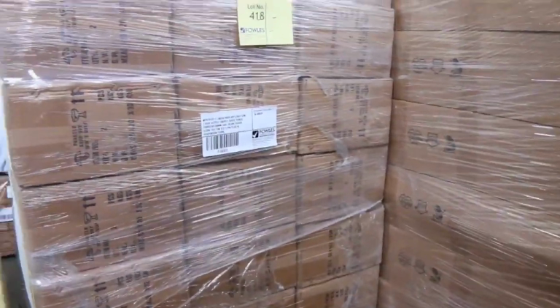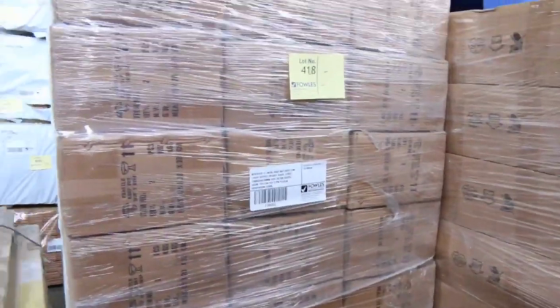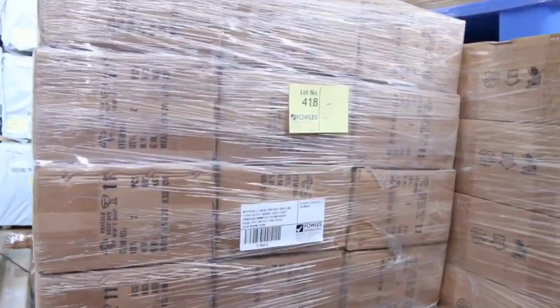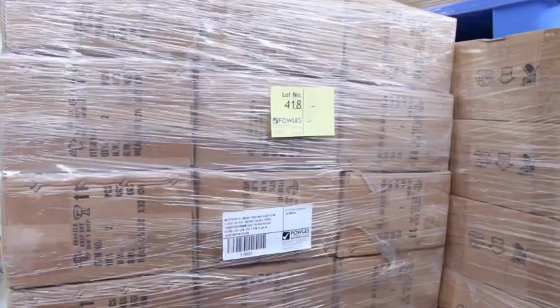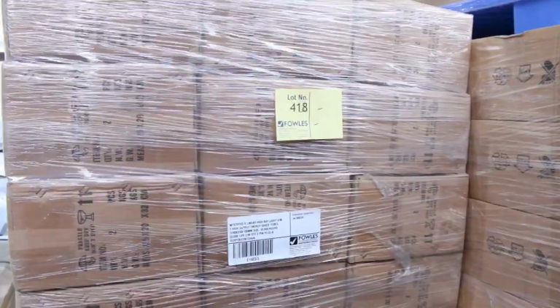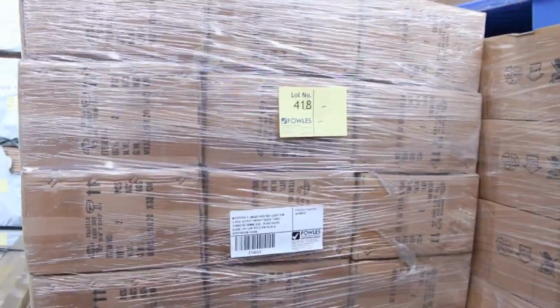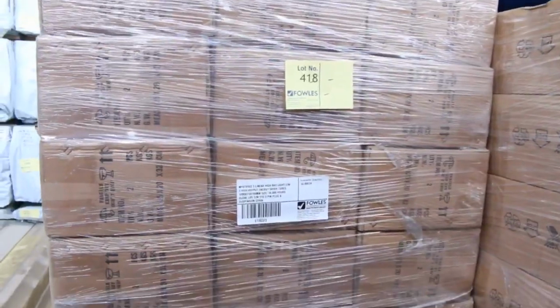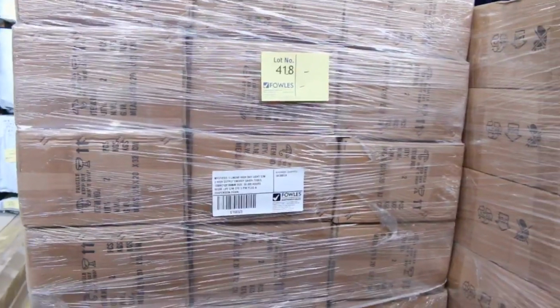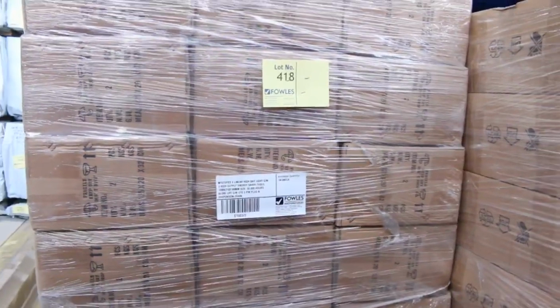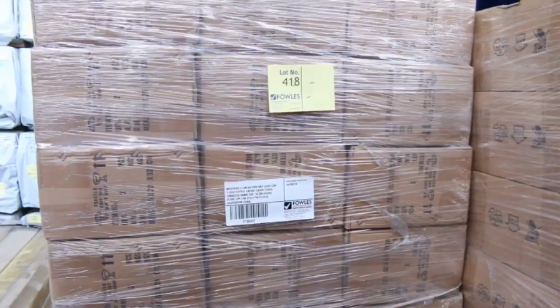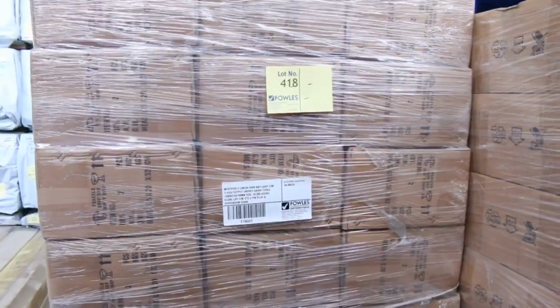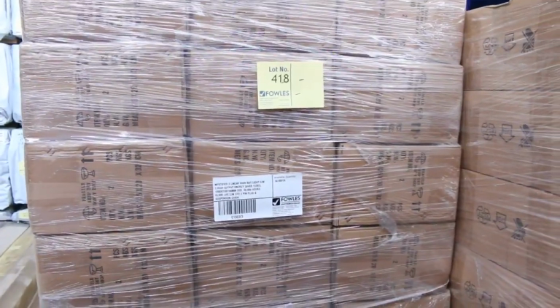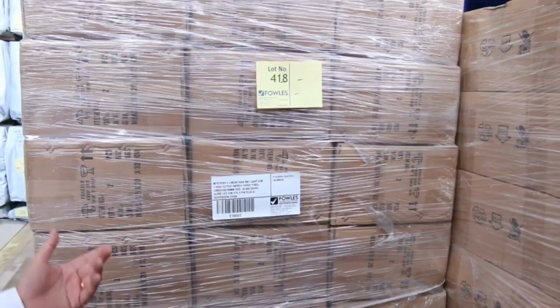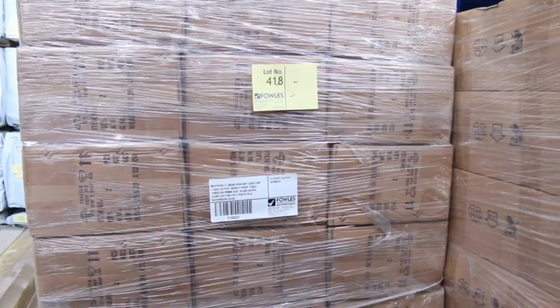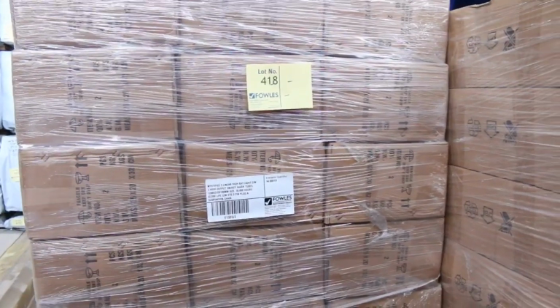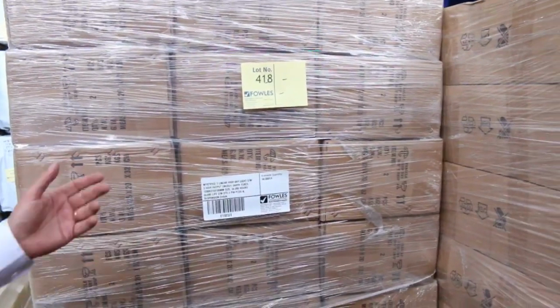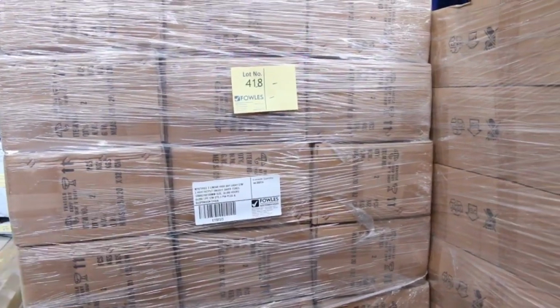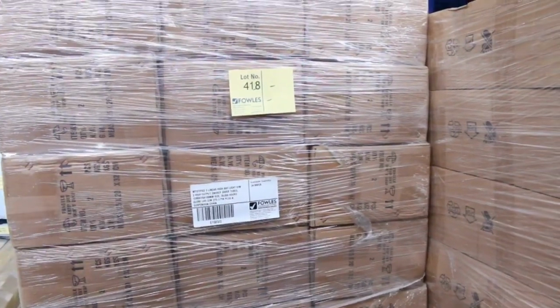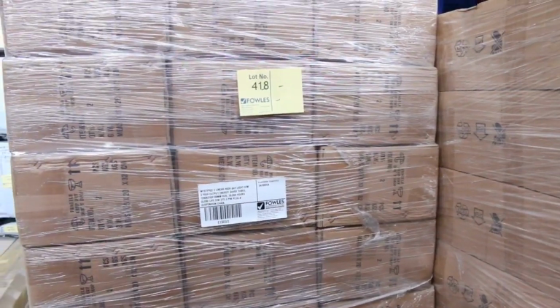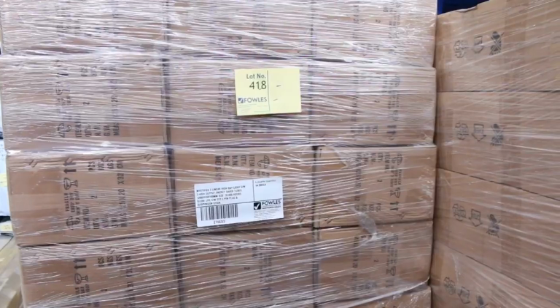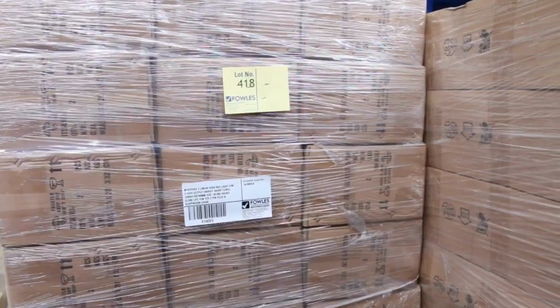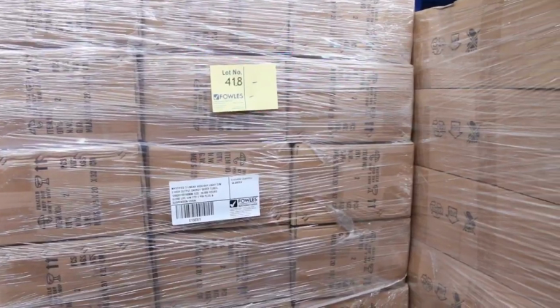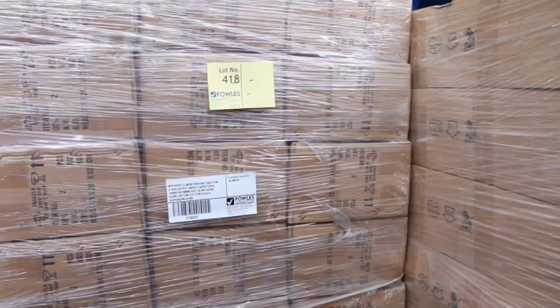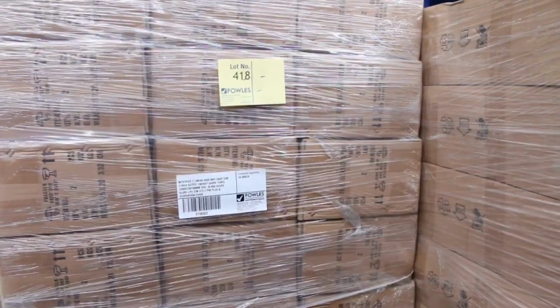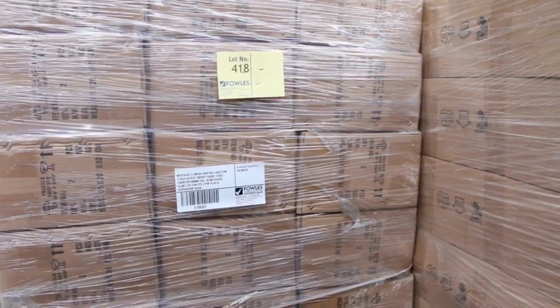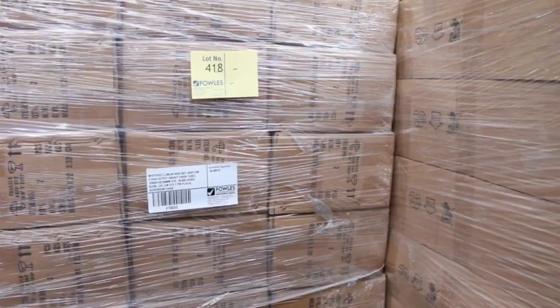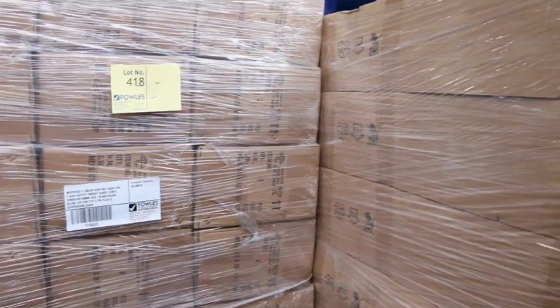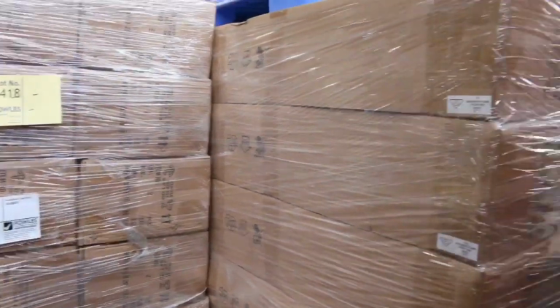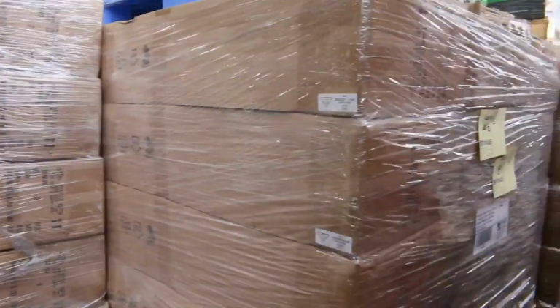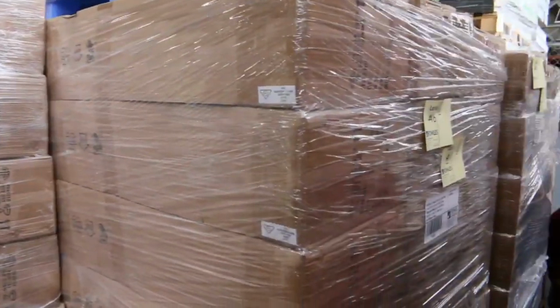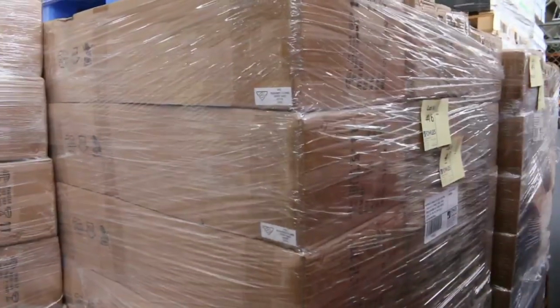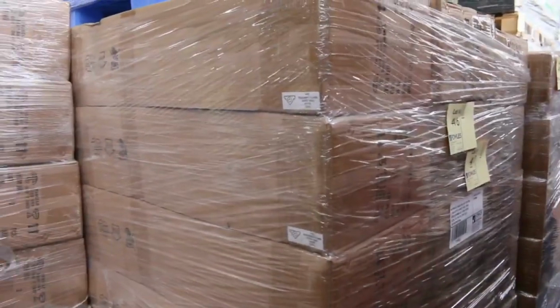We've got five big pallets of high bay lighting — once again you'll probably pick them up for around ten dollars a light, complete with the energy saver tube. They're an absolute bargain.